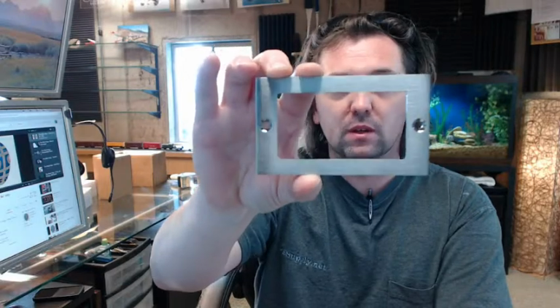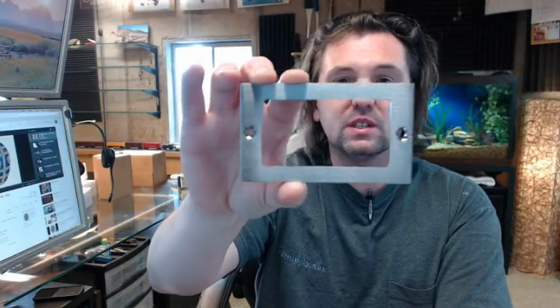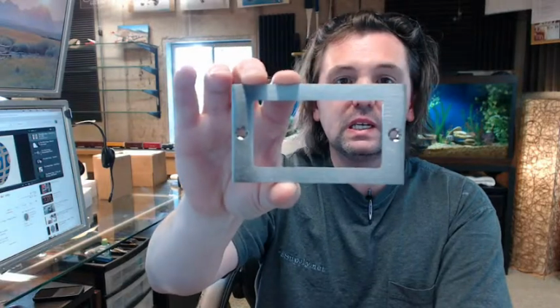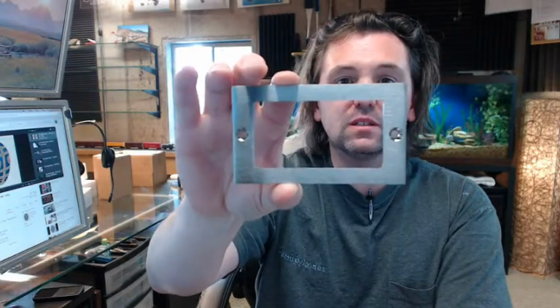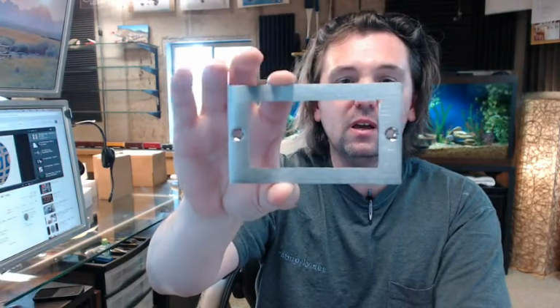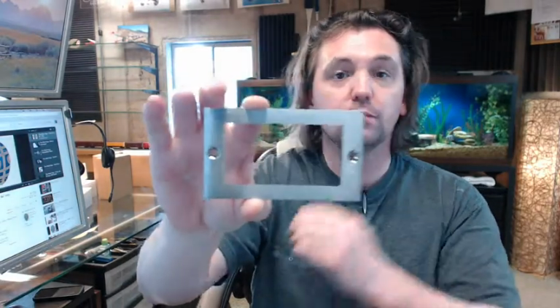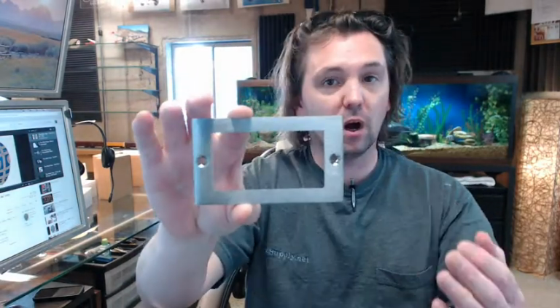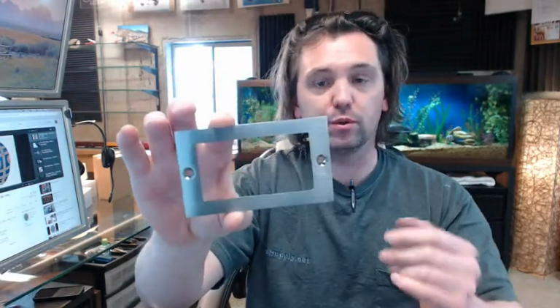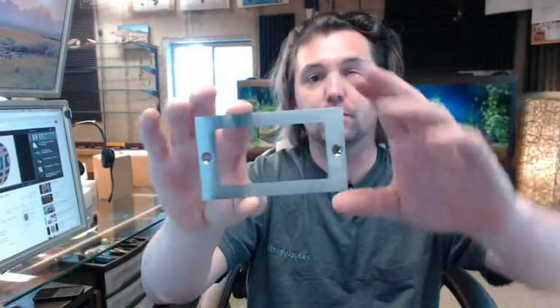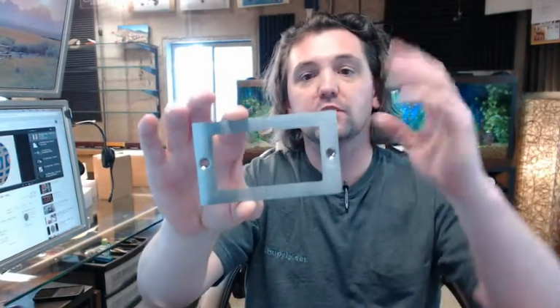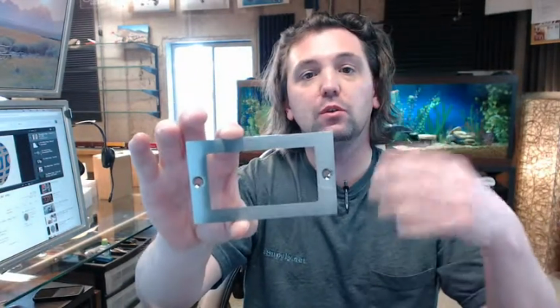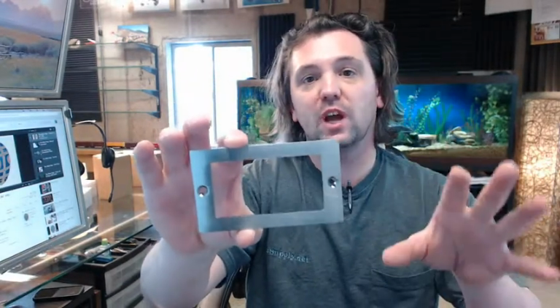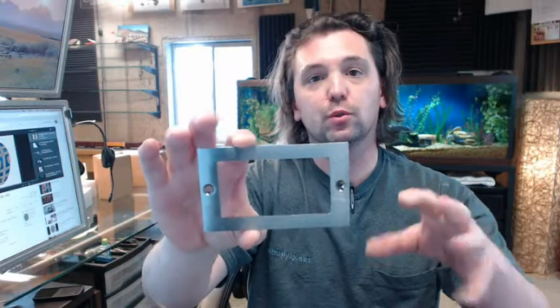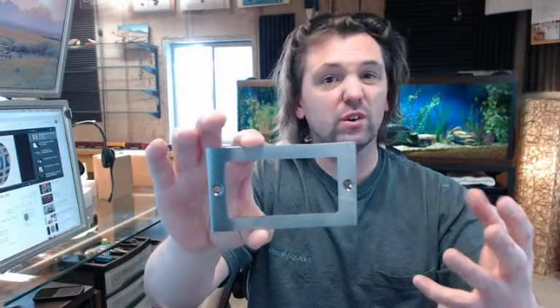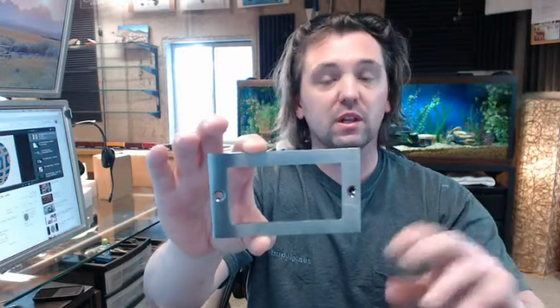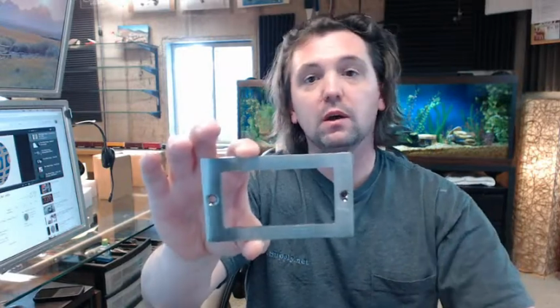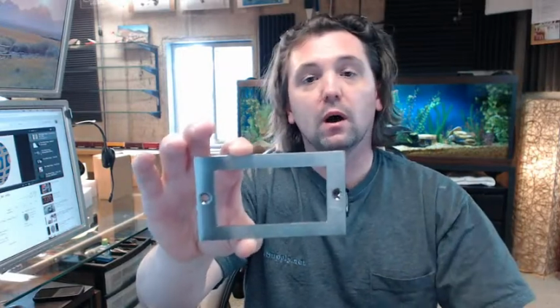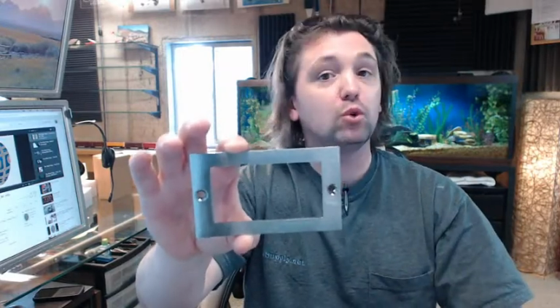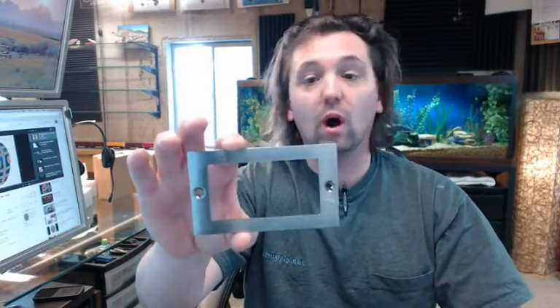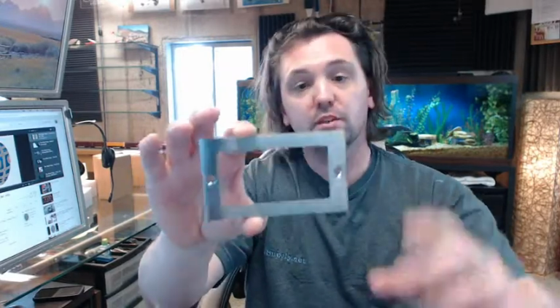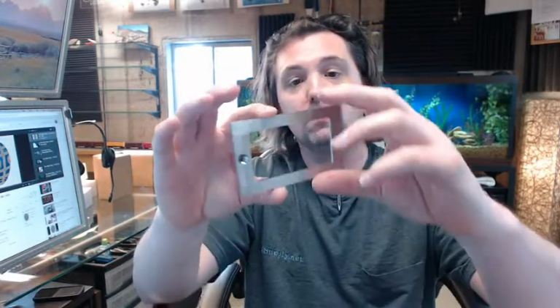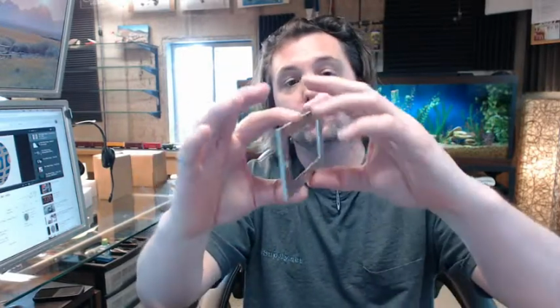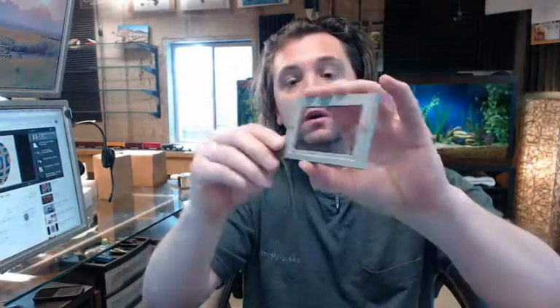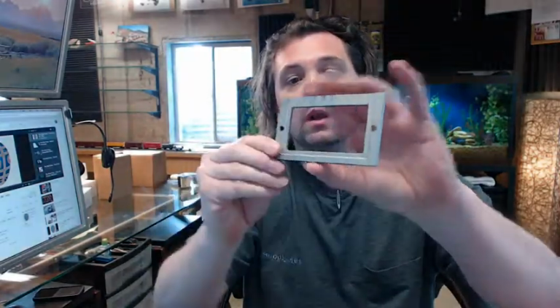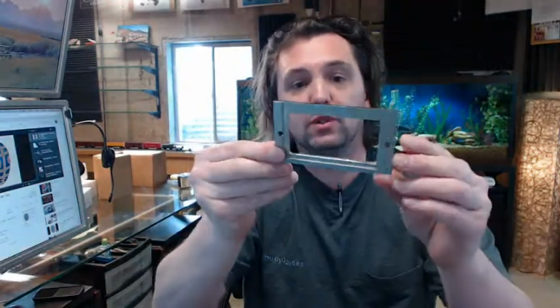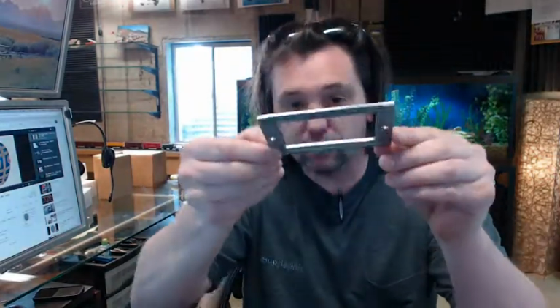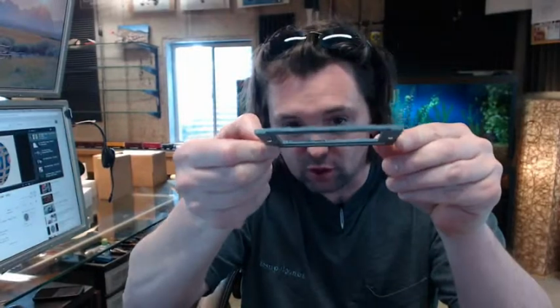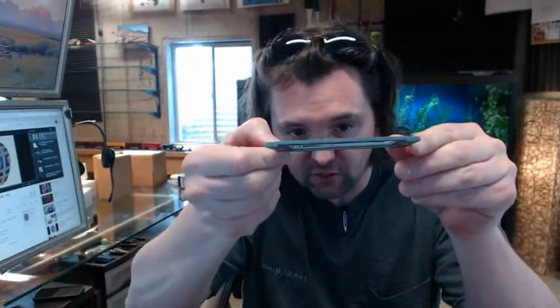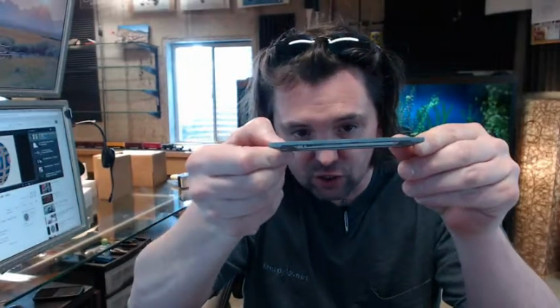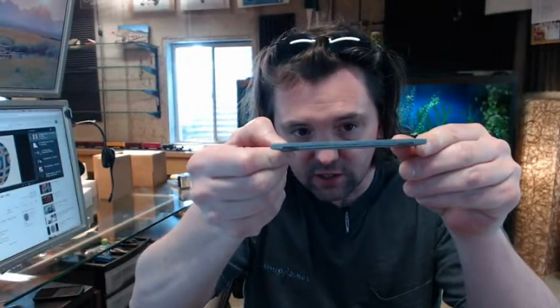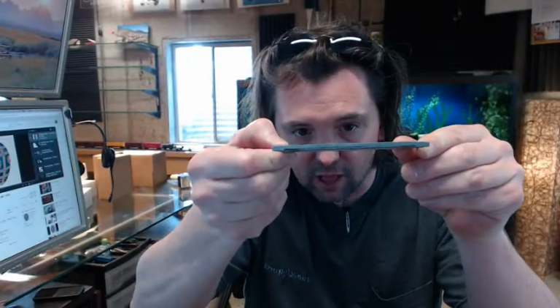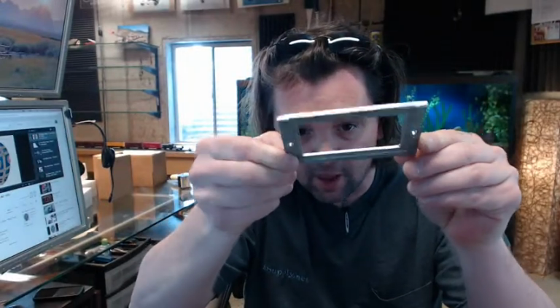This is a card holder, something used to attach to a door typically, maybe to a wall as well, allowing you to insert some sort of identification into that slot in the back.